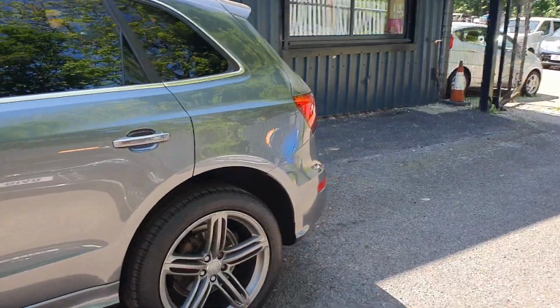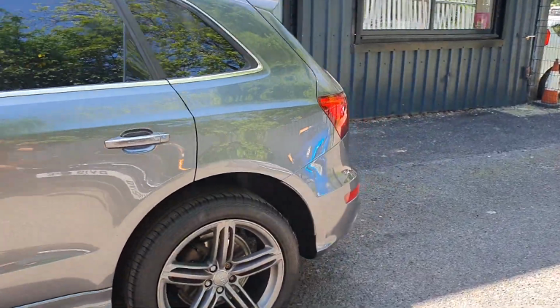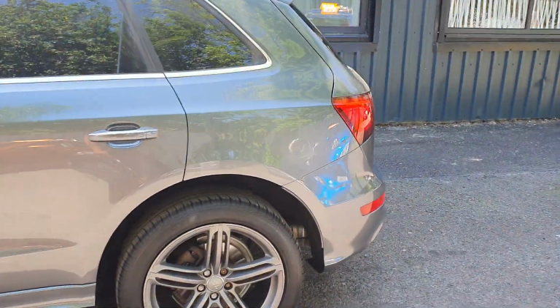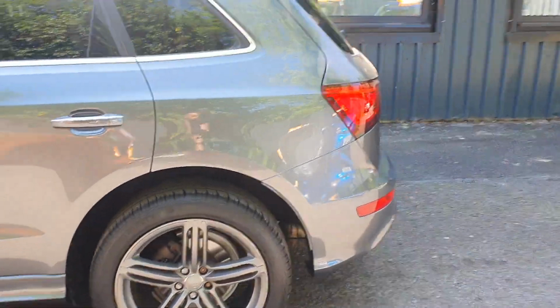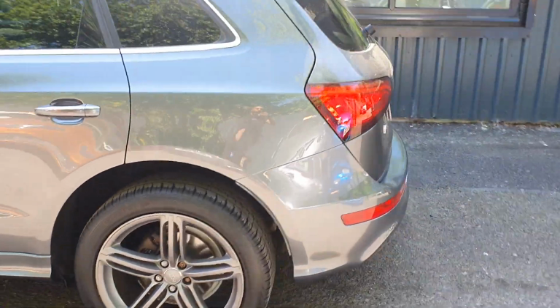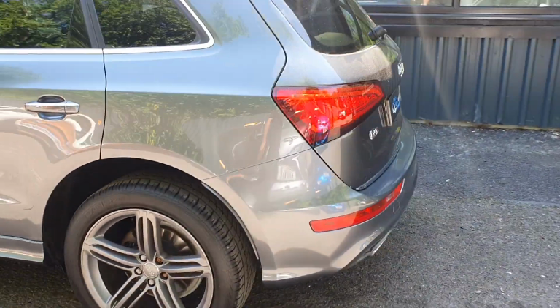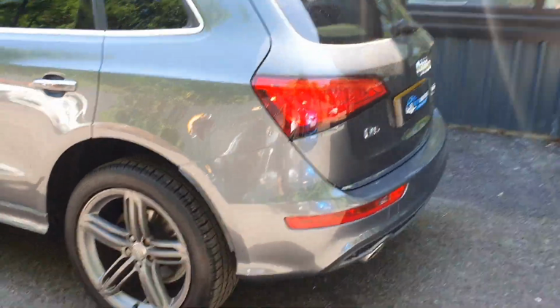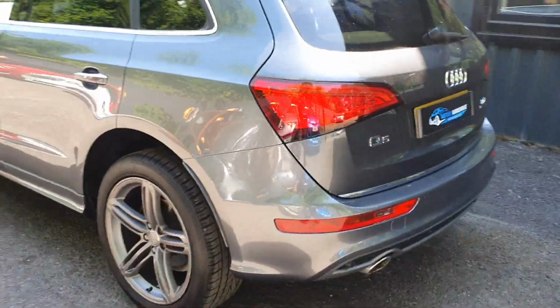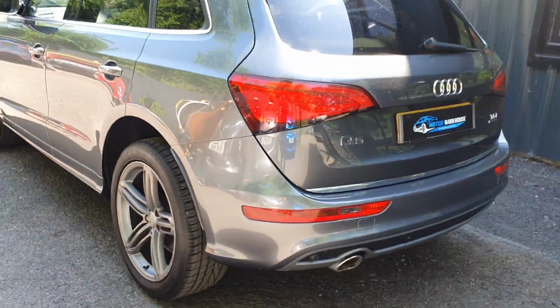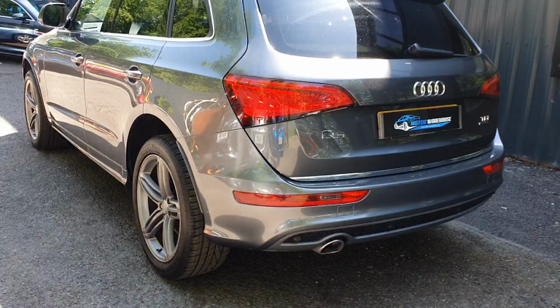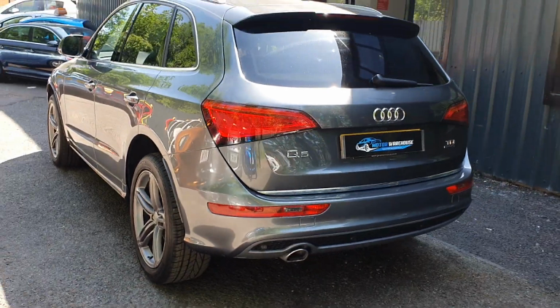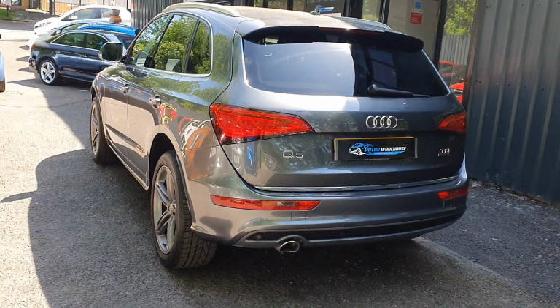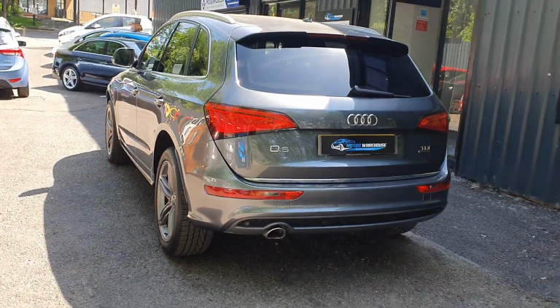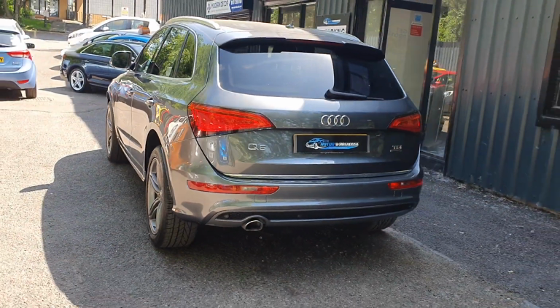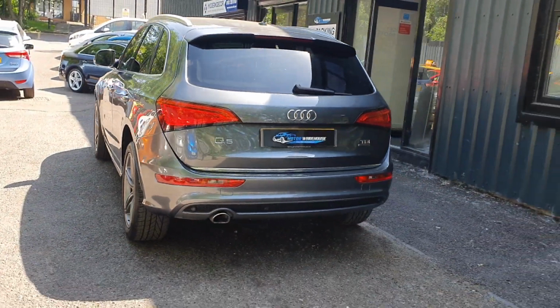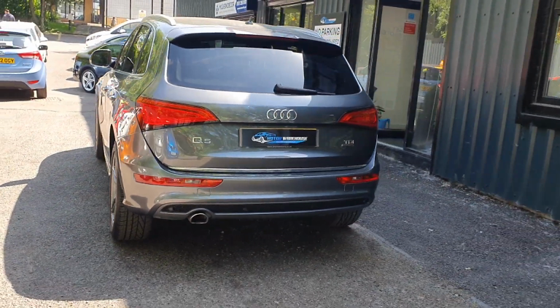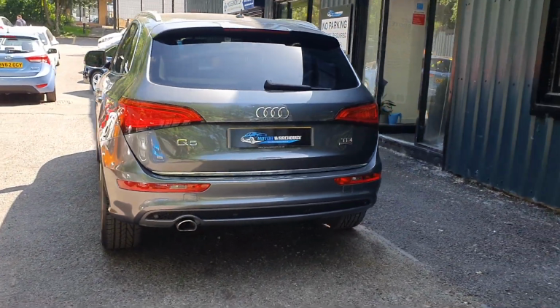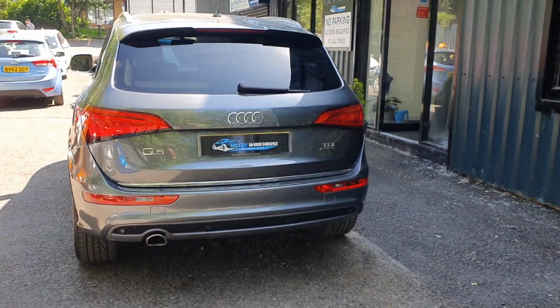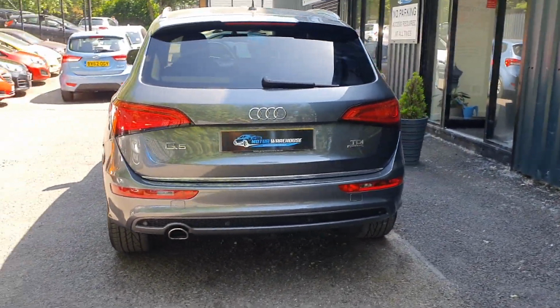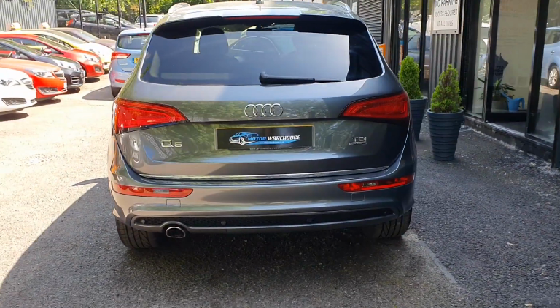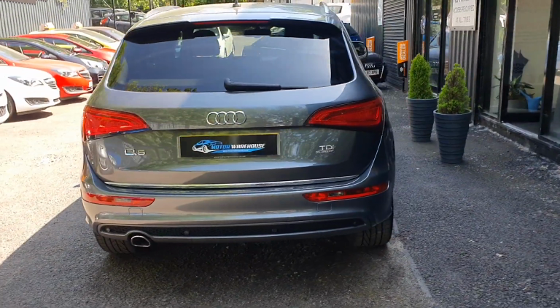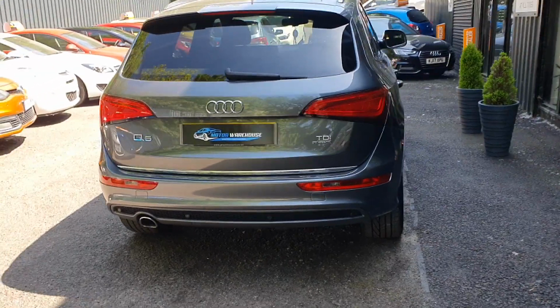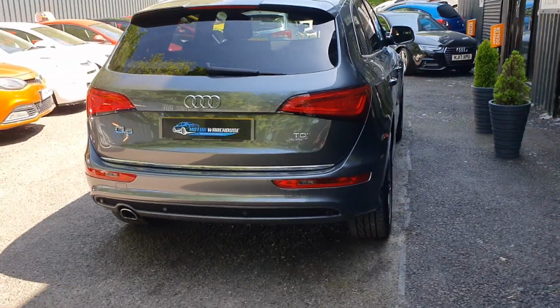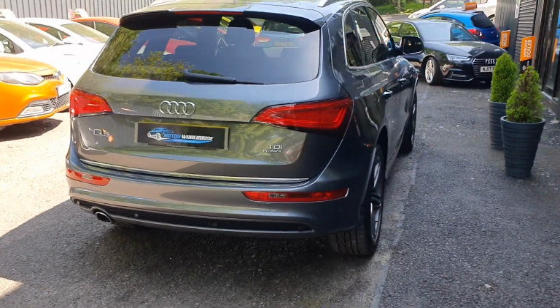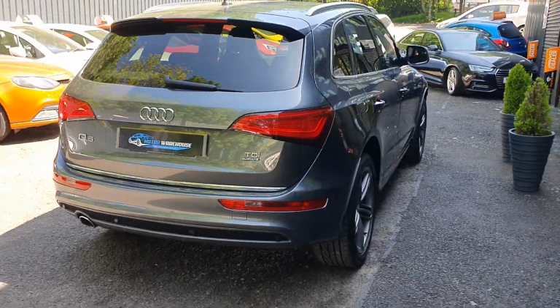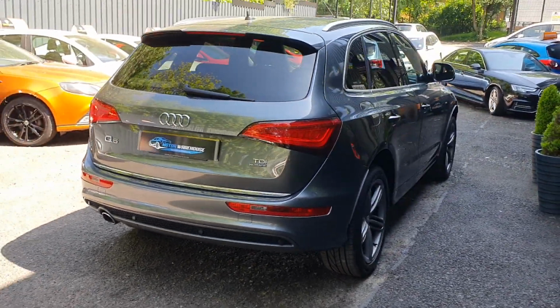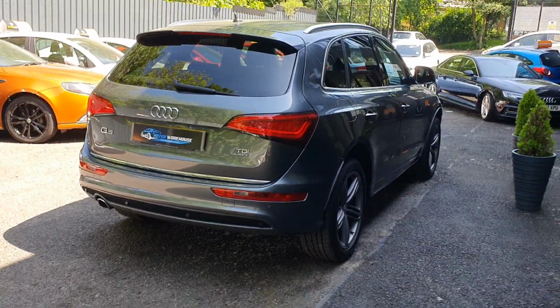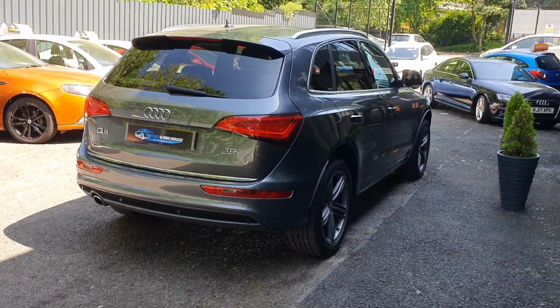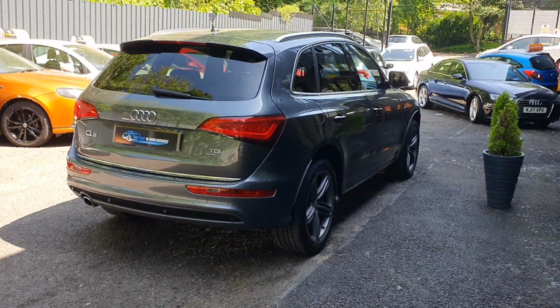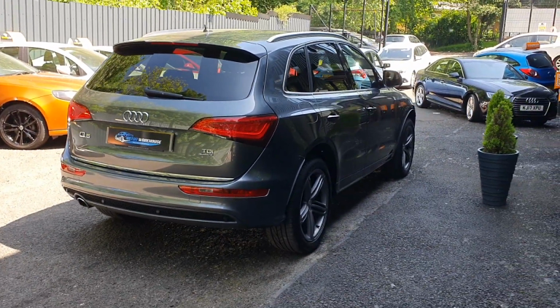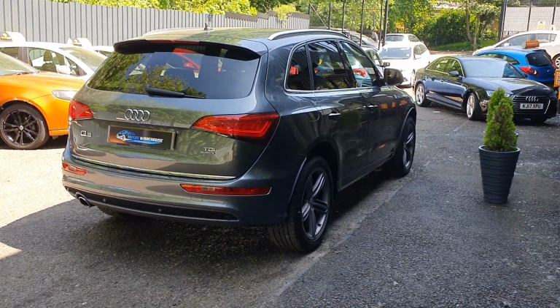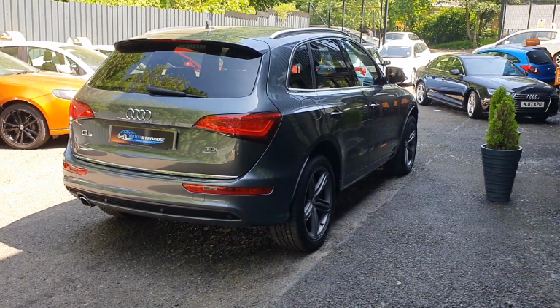Very clean, very well looked after by its previous keepers, with only one former keeper from new. This is a late 2015 65 plate model. Having done the checks on it, this vehicle is both ULEZ and clean air zone compliant, and it uses a Euro 6 diesel engine.